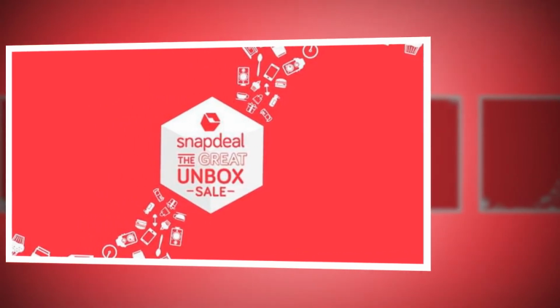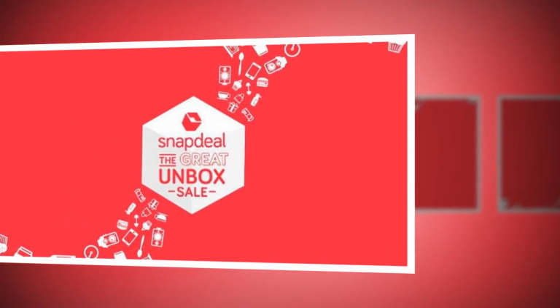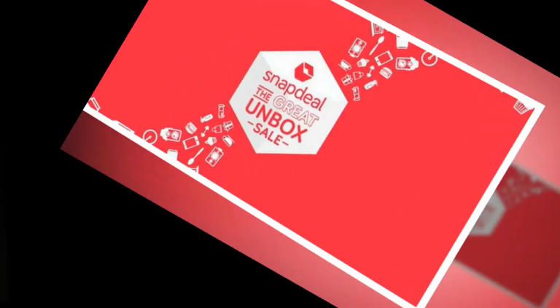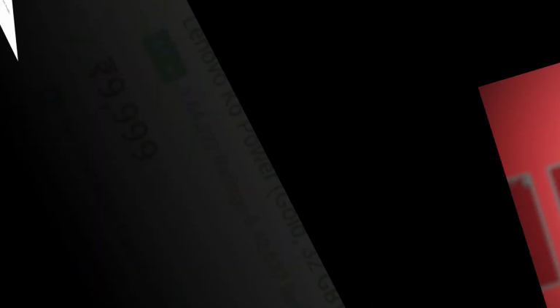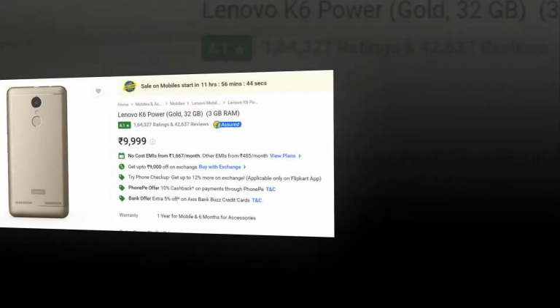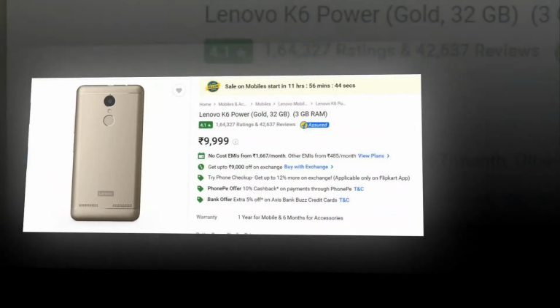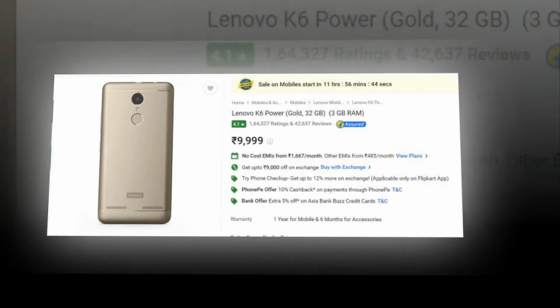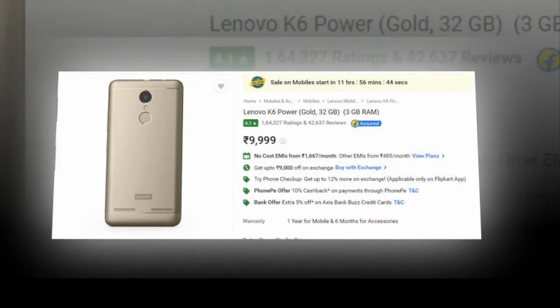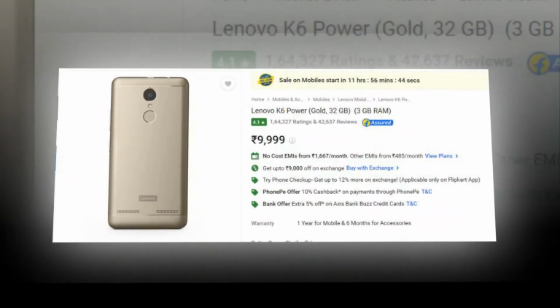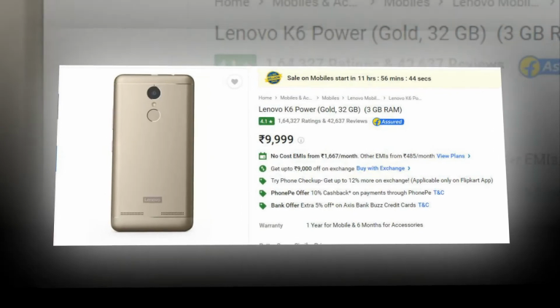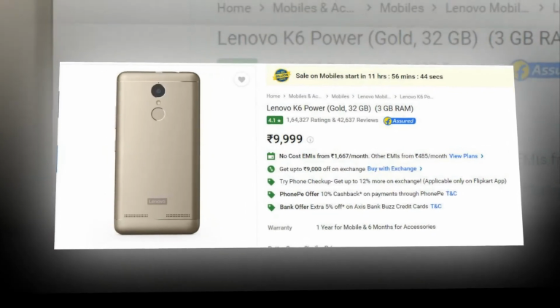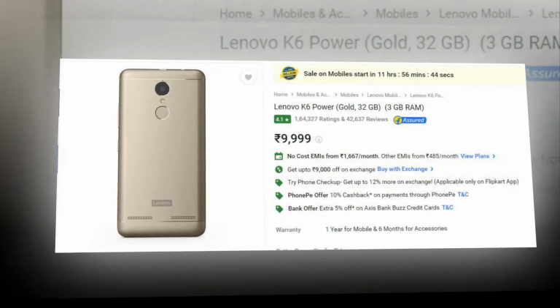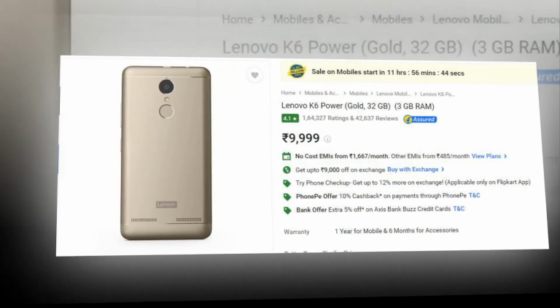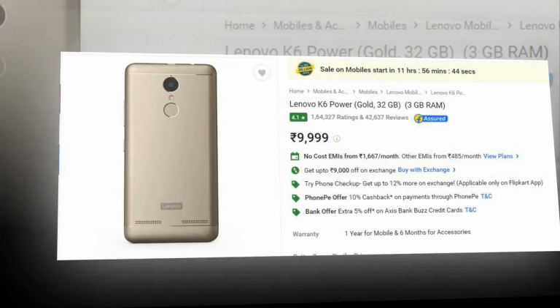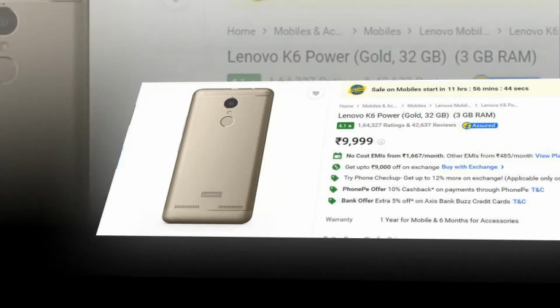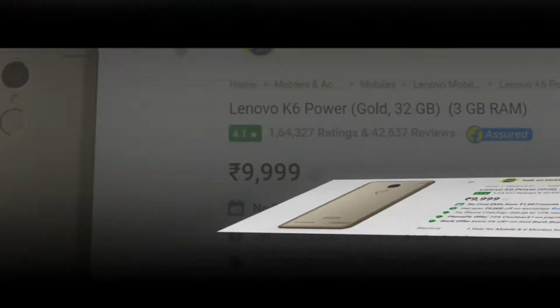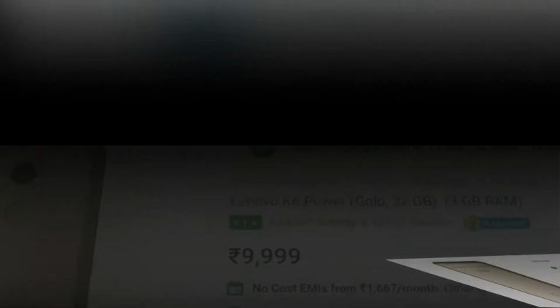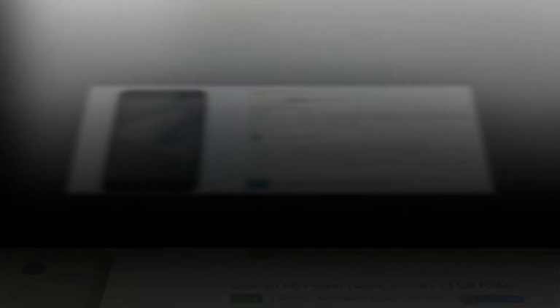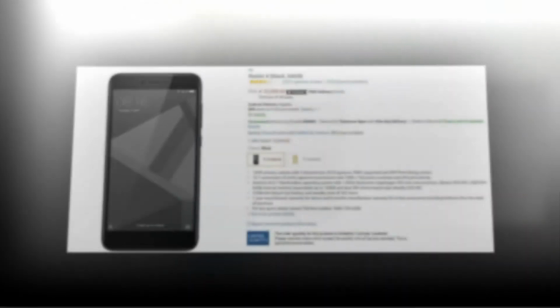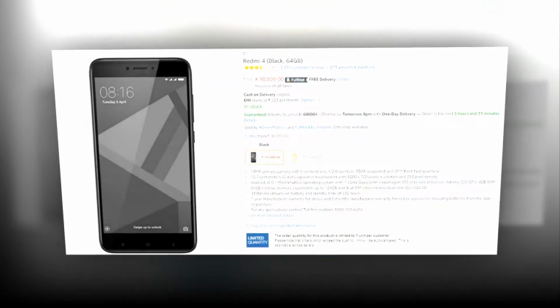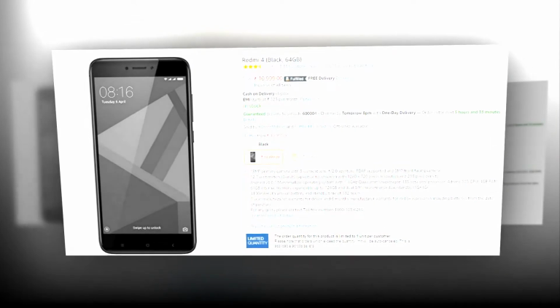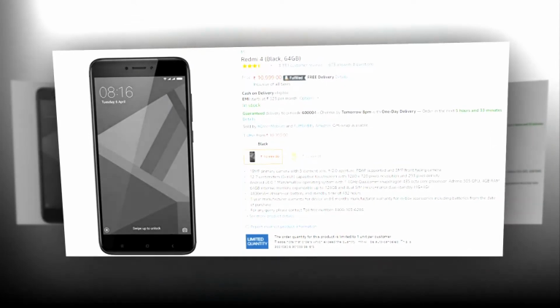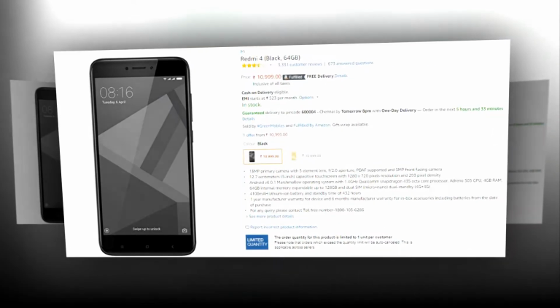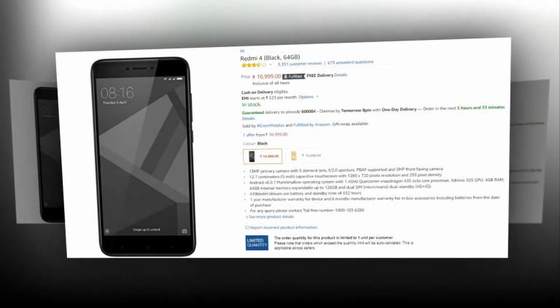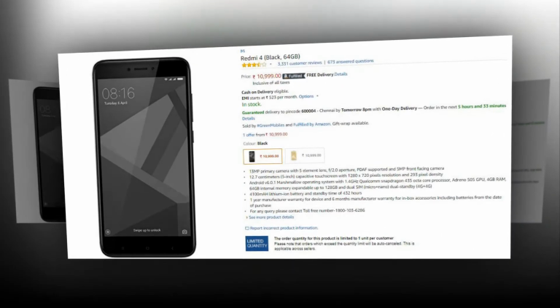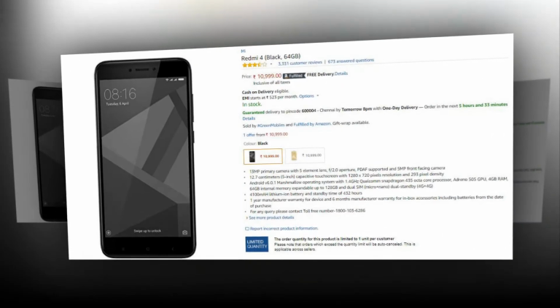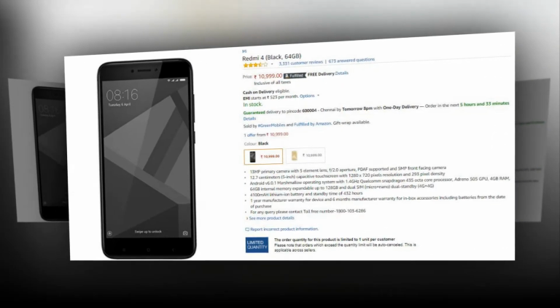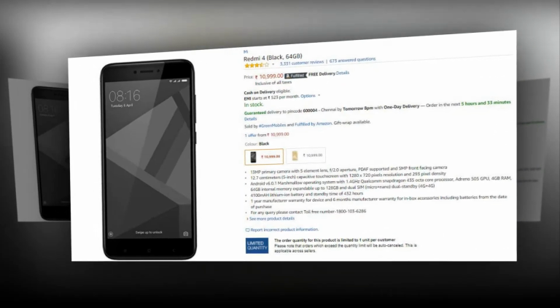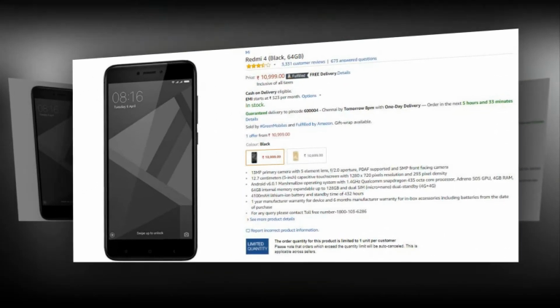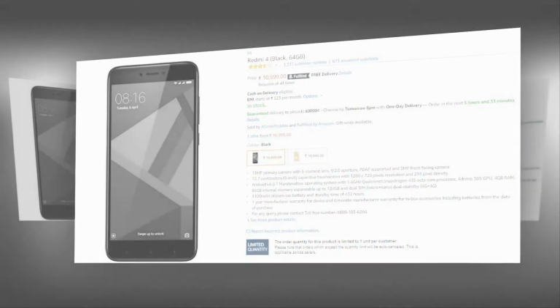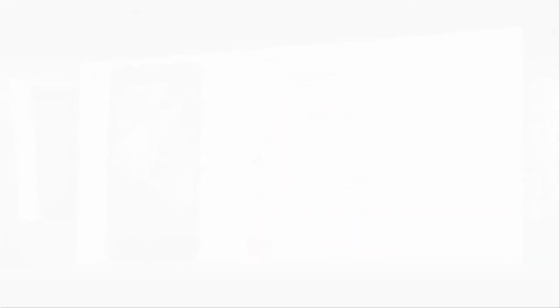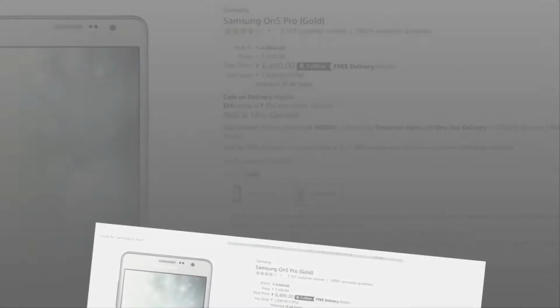If your budget is less than ₹10,000, there are three phones: Lenovo K6, Redmi 4, and Samsung On Pro. They all have an Octa-Core processor and 3GB RAM. I think the best one is Redmi 4, but if you are not a fan of Redmi UI, you can go for Lenovo or Samsung.